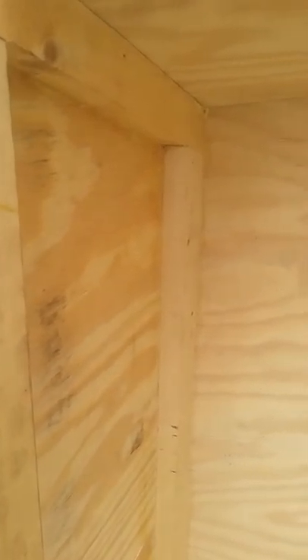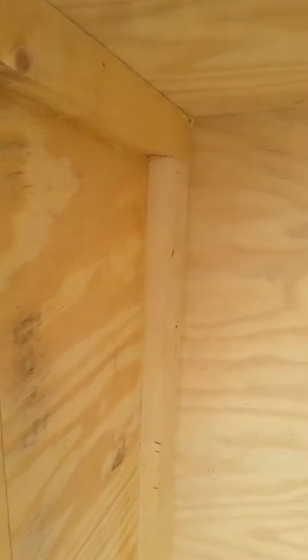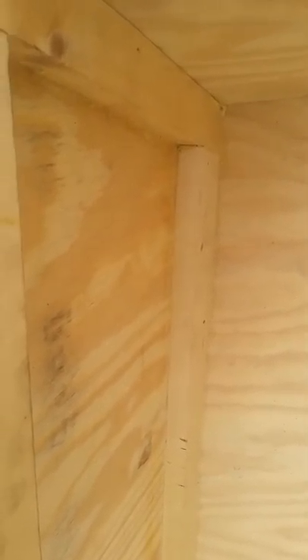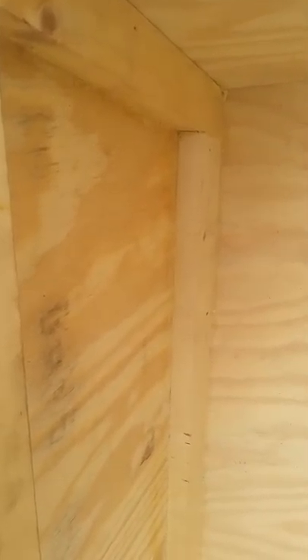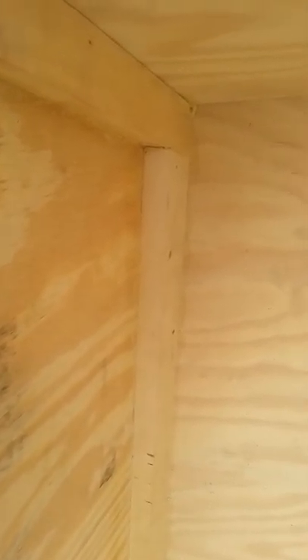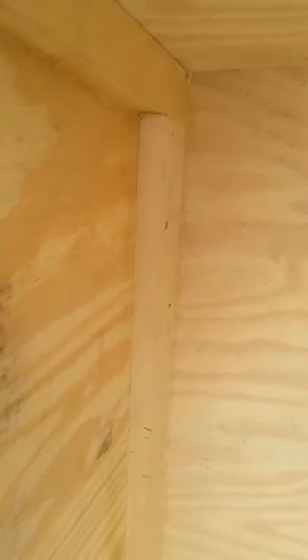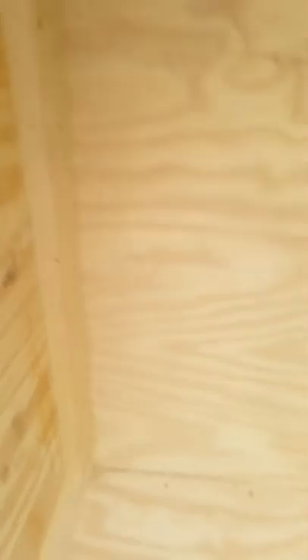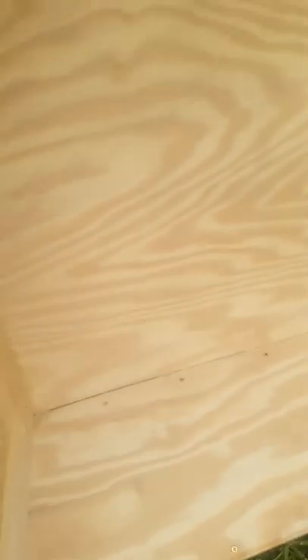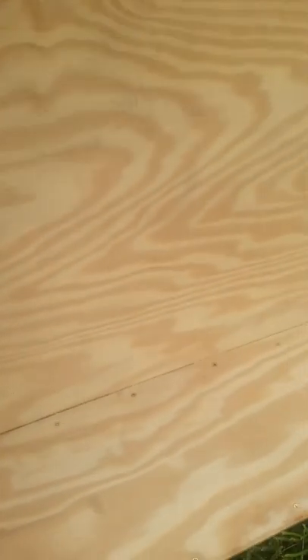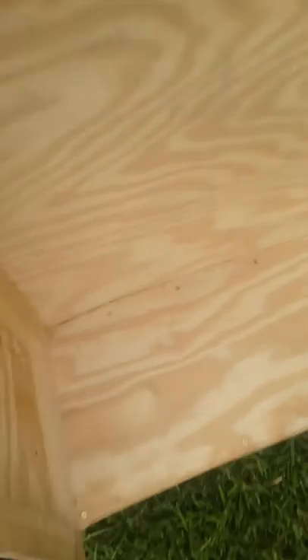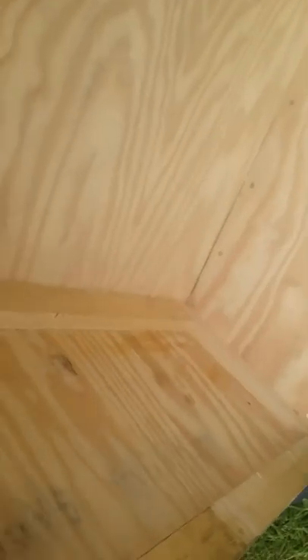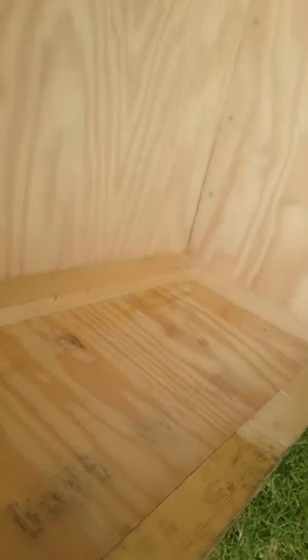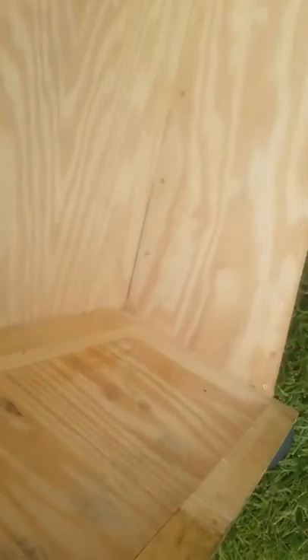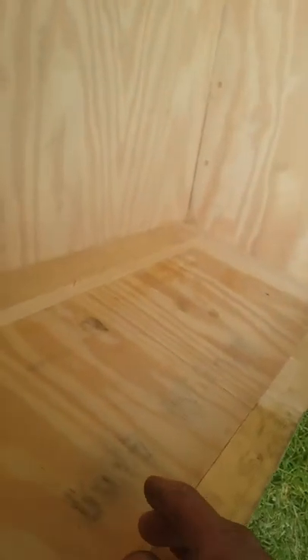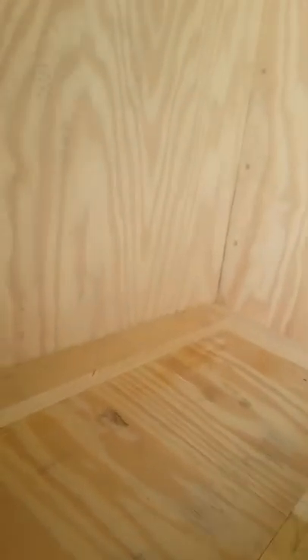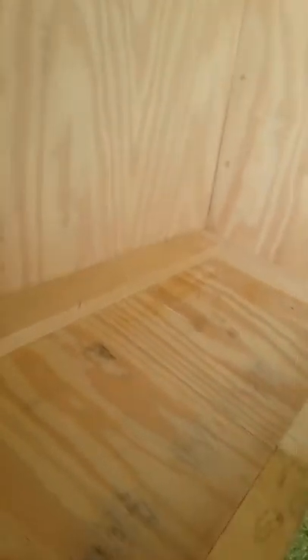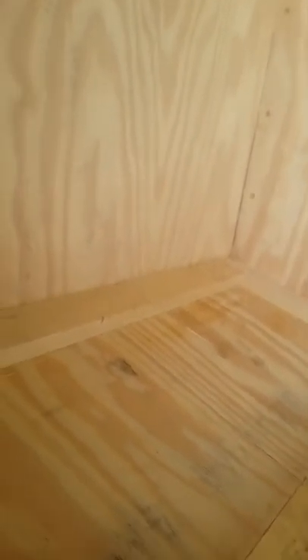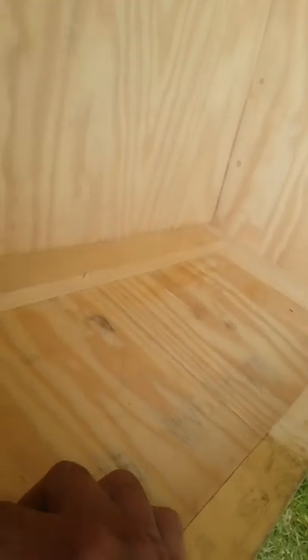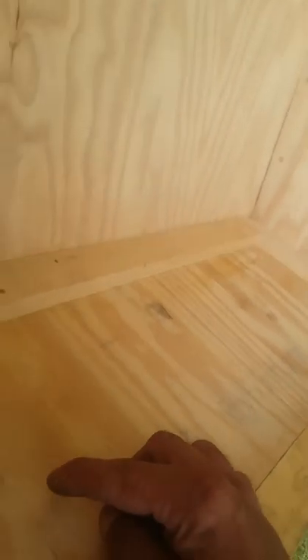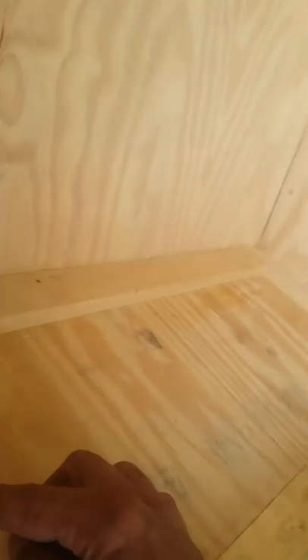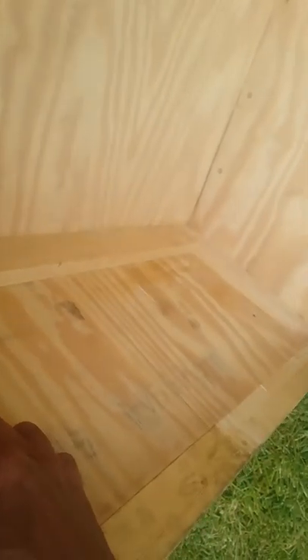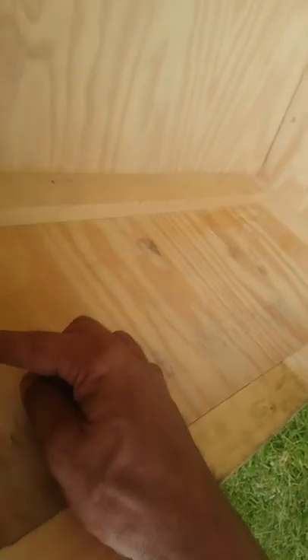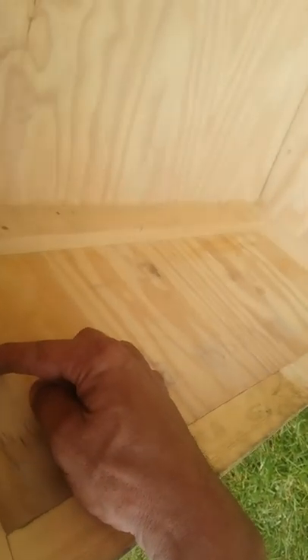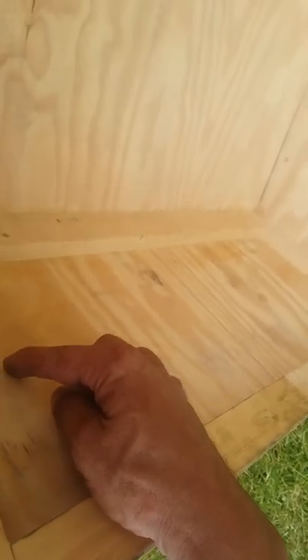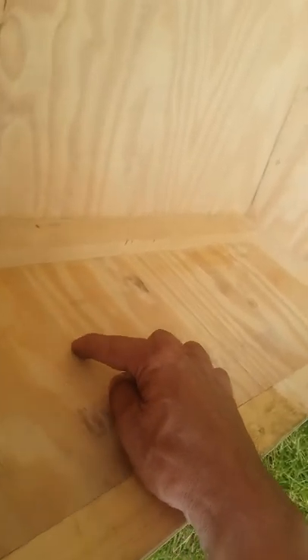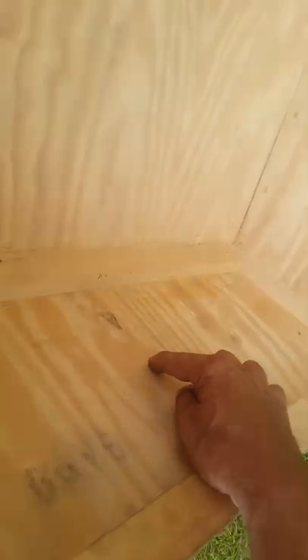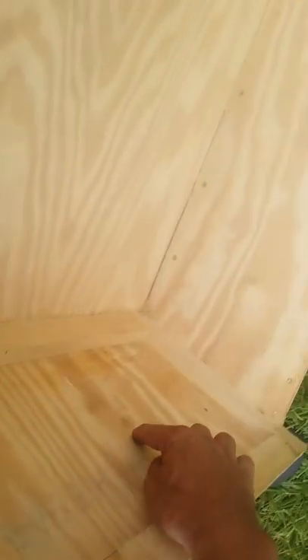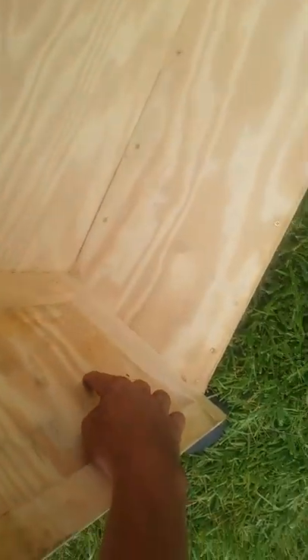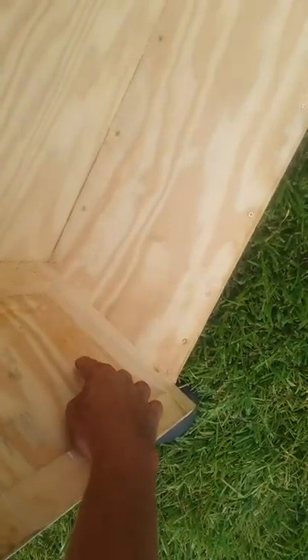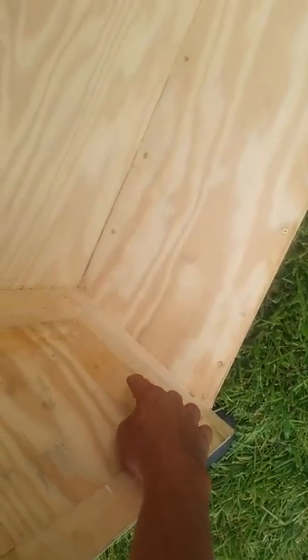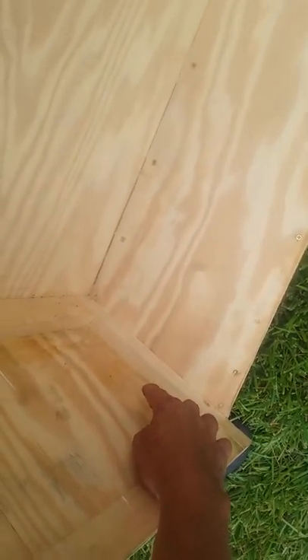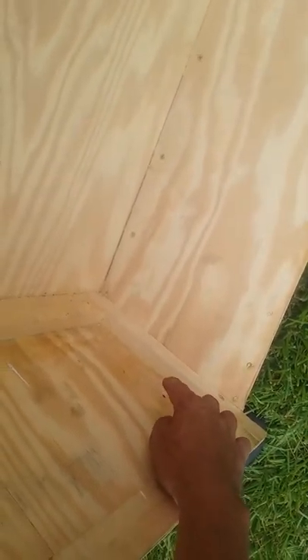I still need to run another board down the center of the transom across this way.